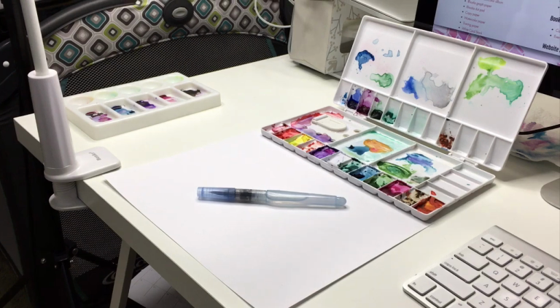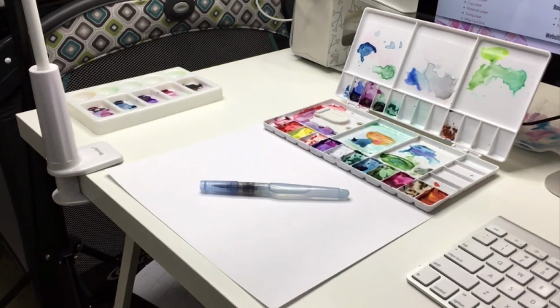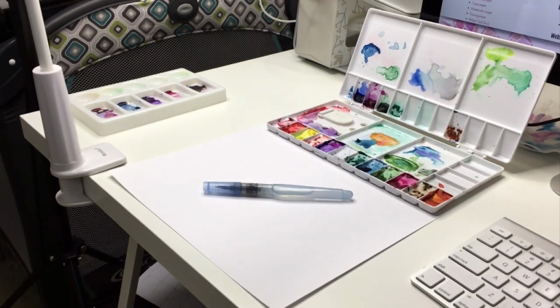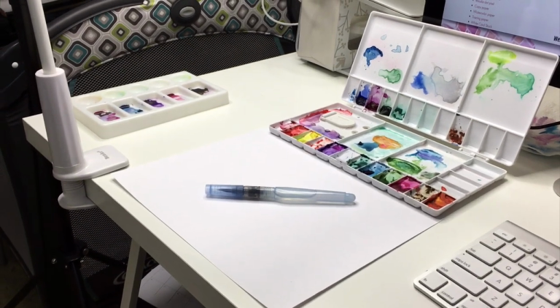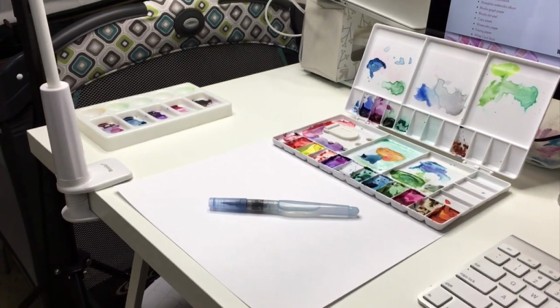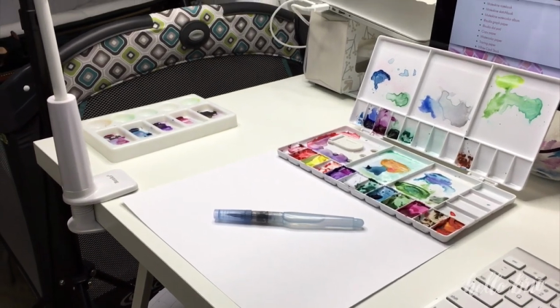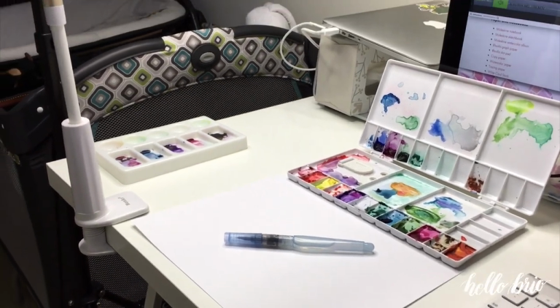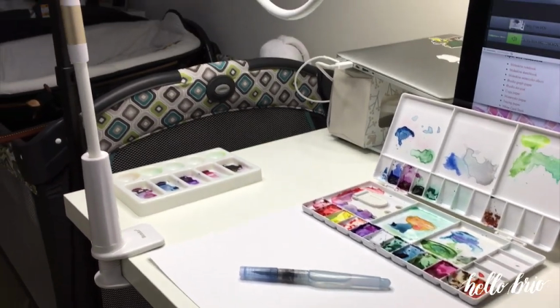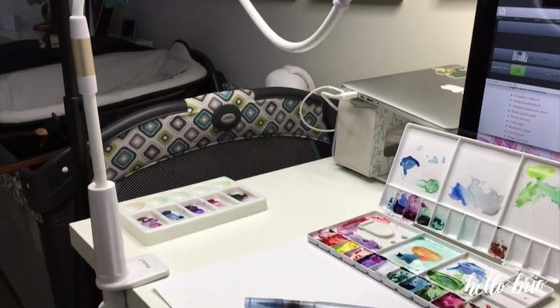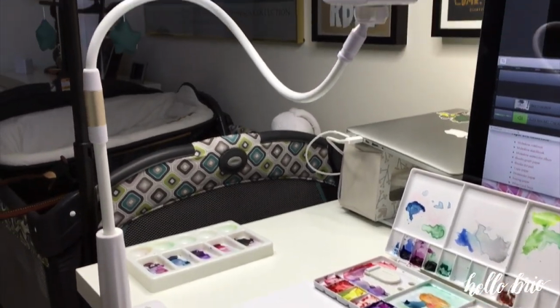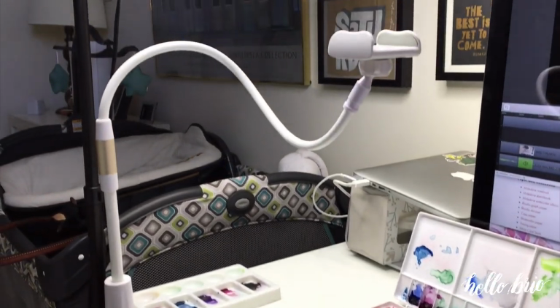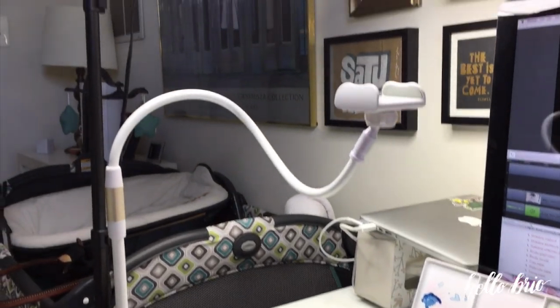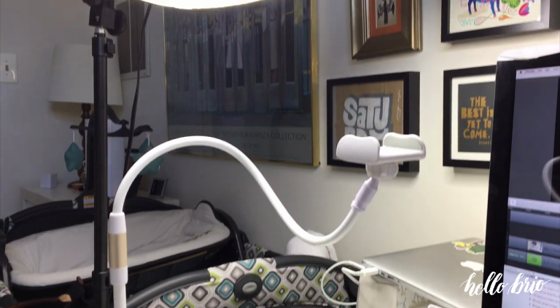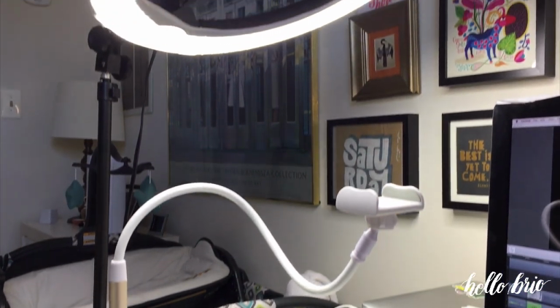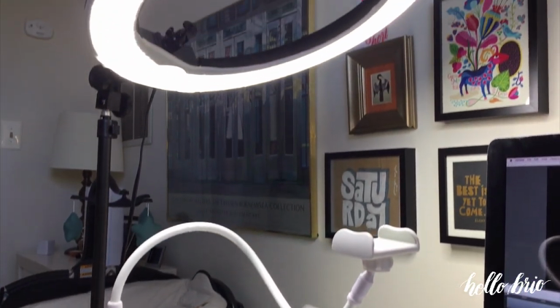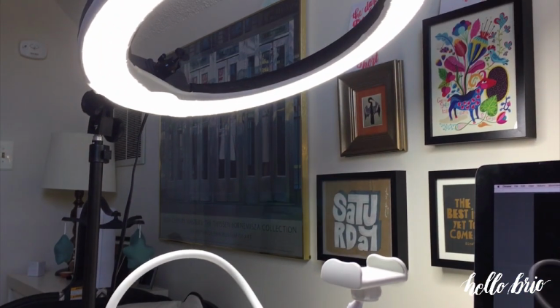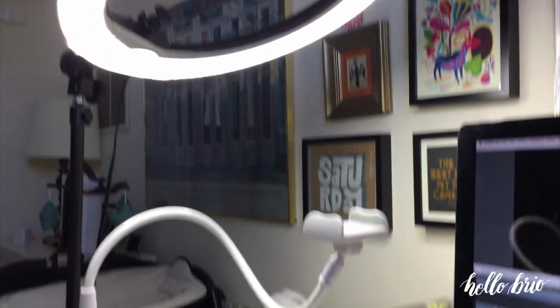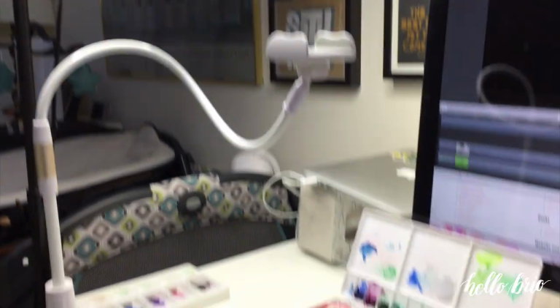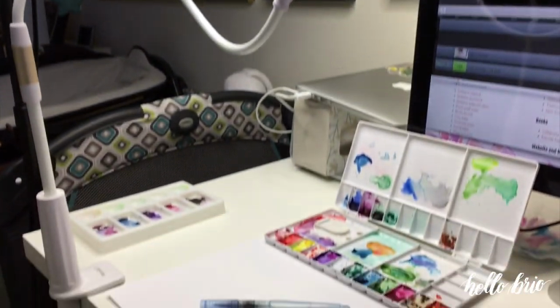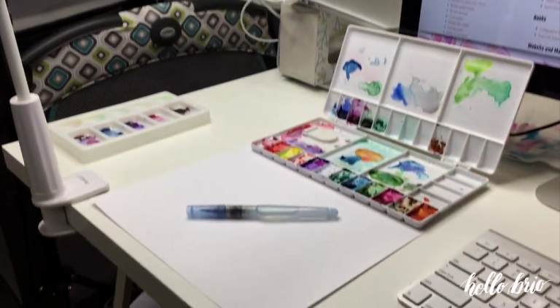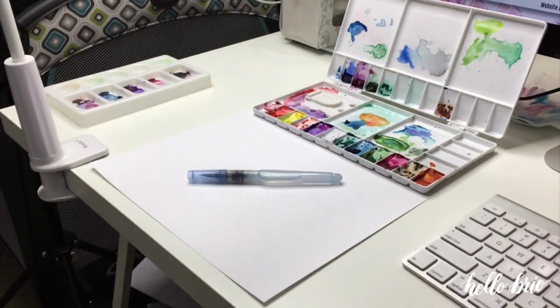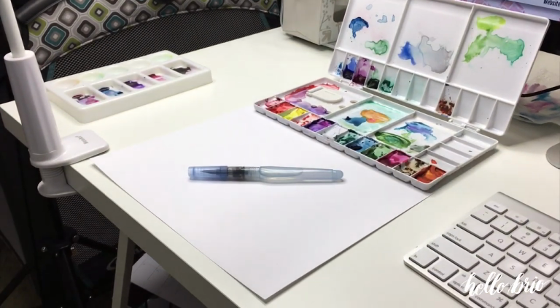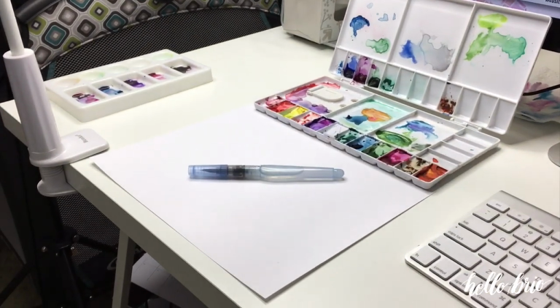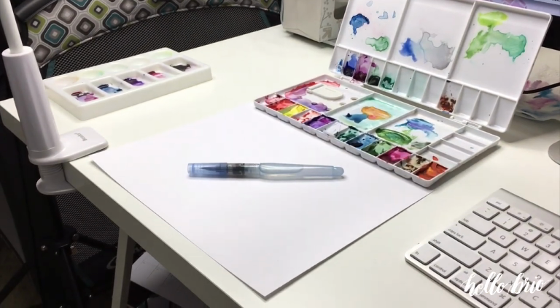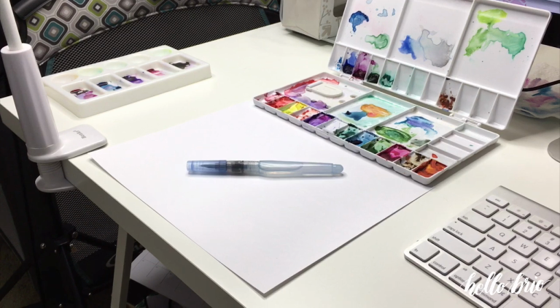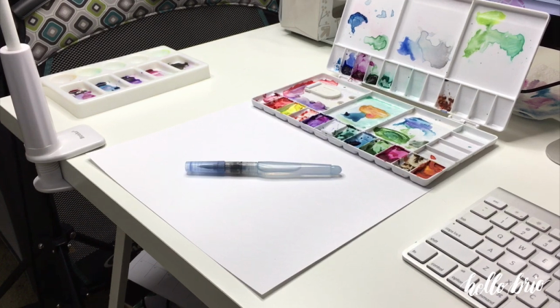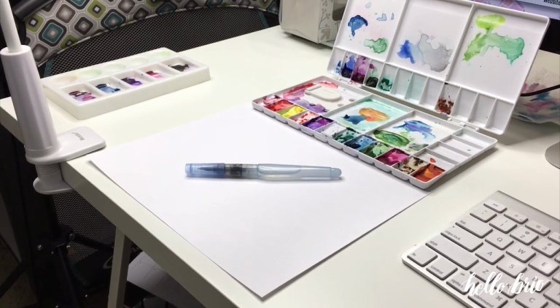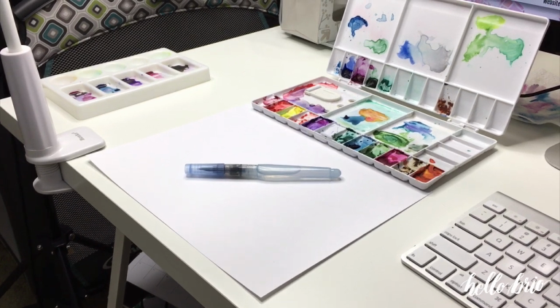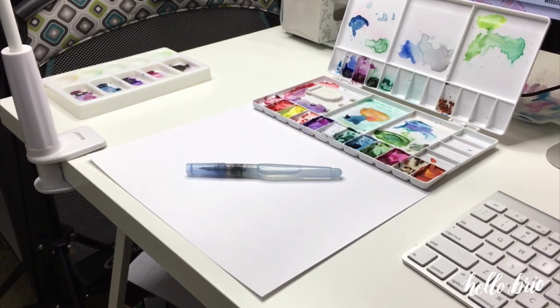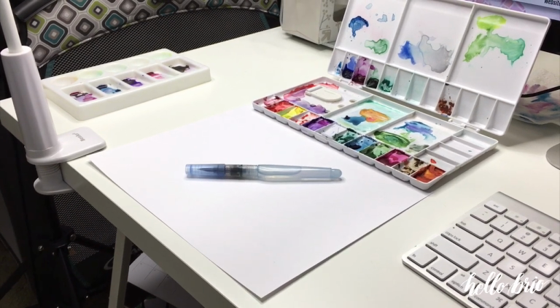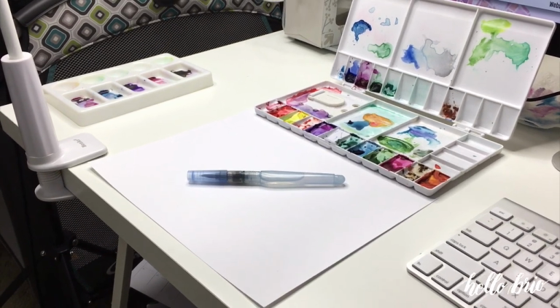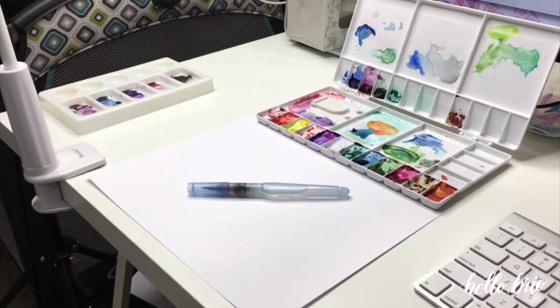Hey guys, it's Jen Coyle from hellobrio.com. In this video I'm going to show you my setup for Instagram and YouTube videos — the equipment and pieces I use to record and edit video. For more information make sure to check out my blog post at hellobrio.com. The link will be in the description below.